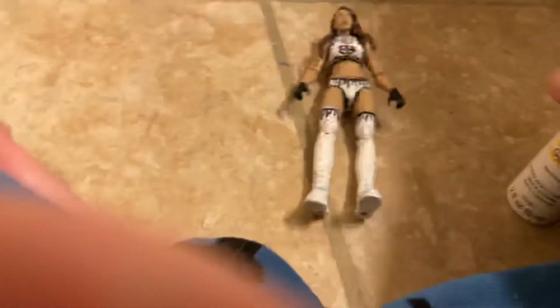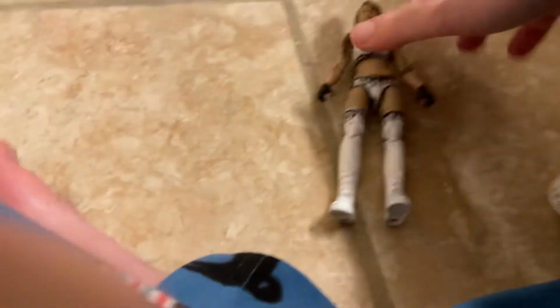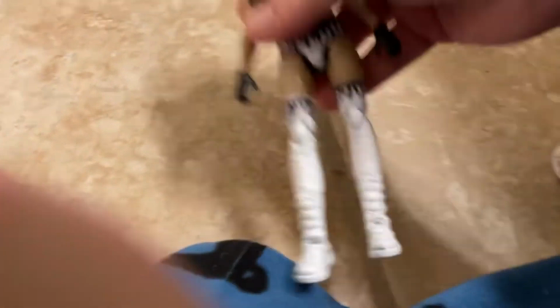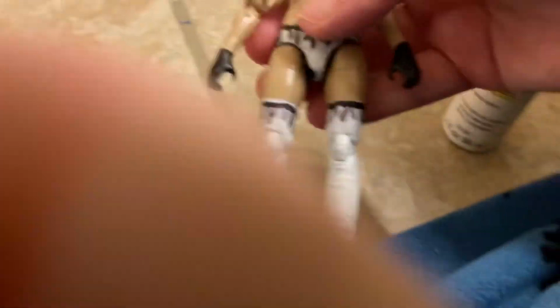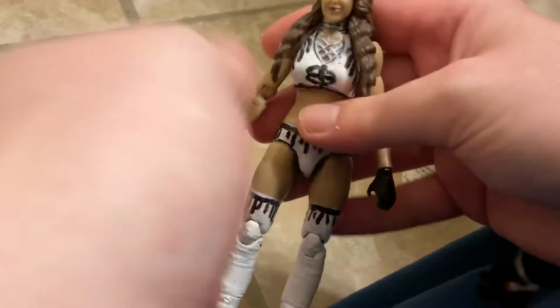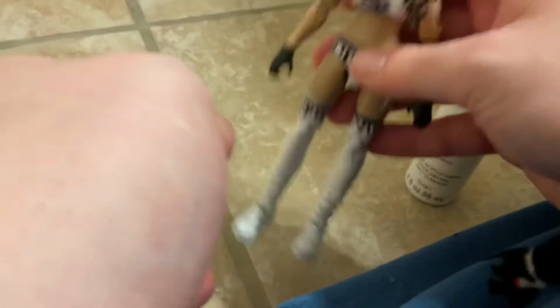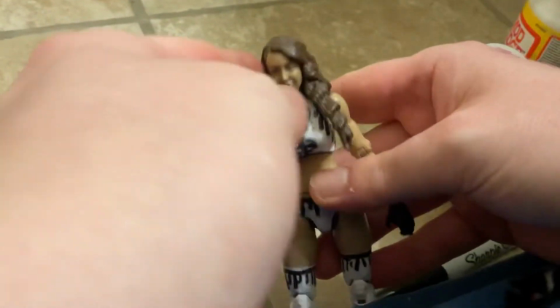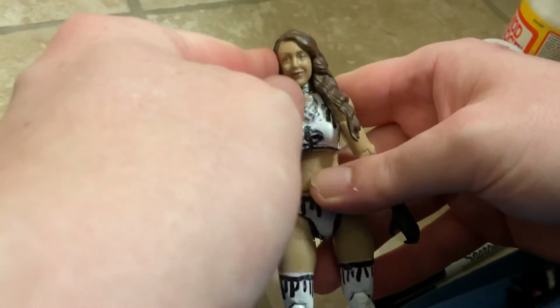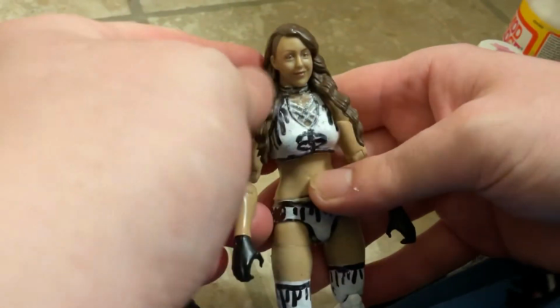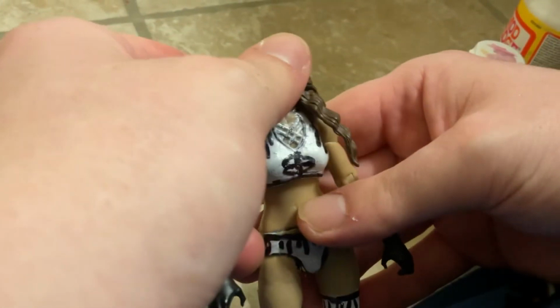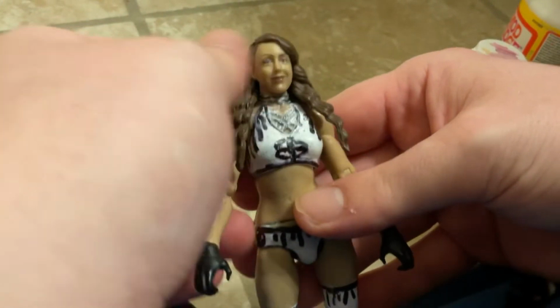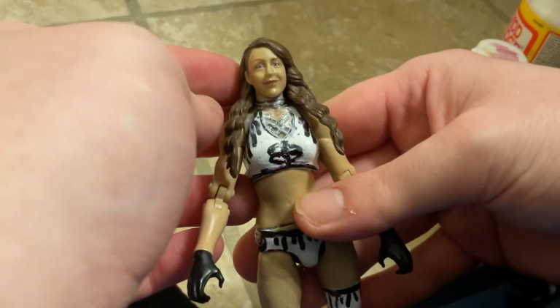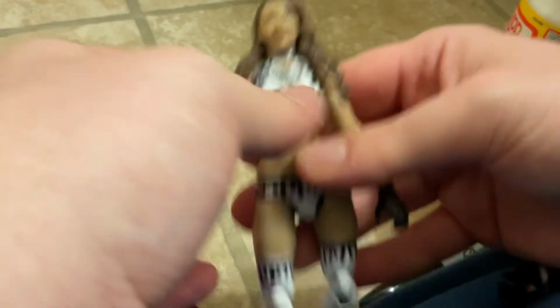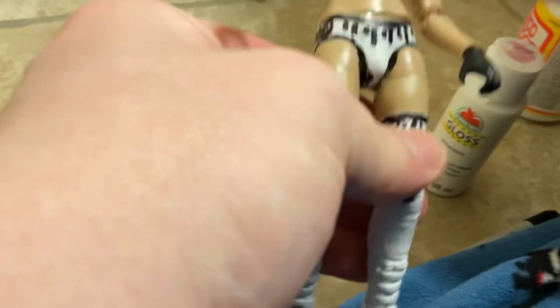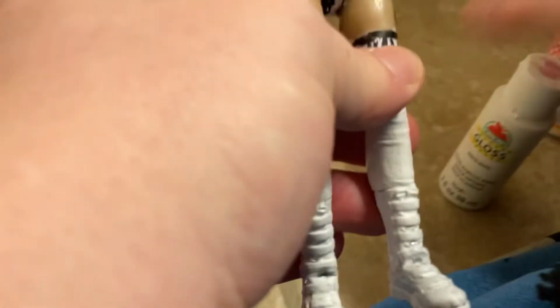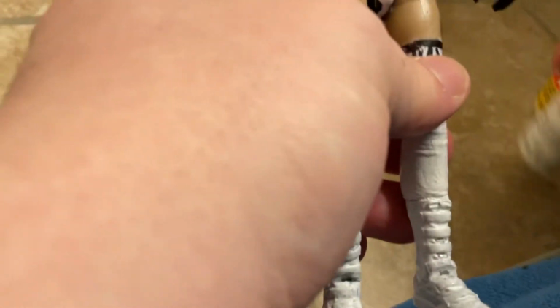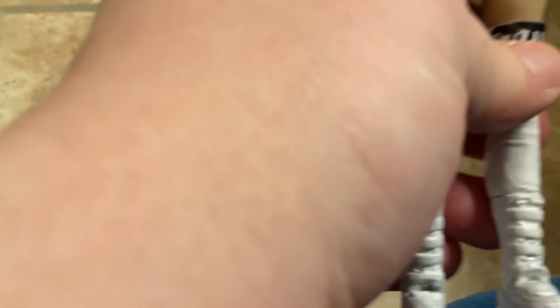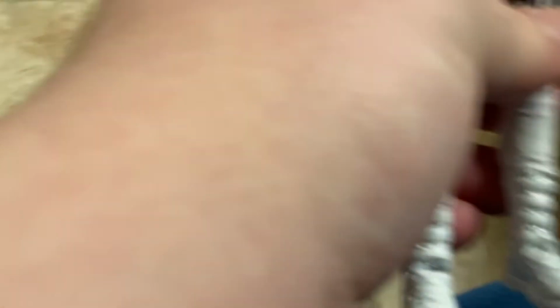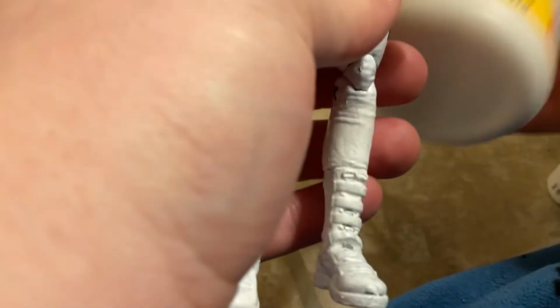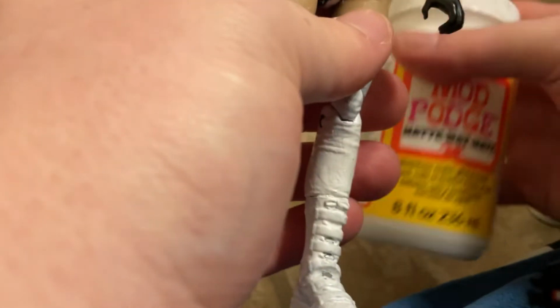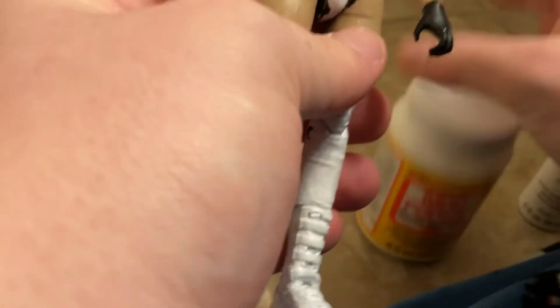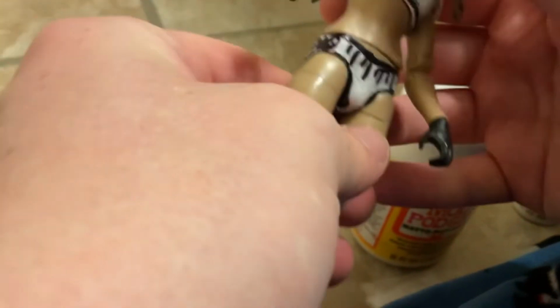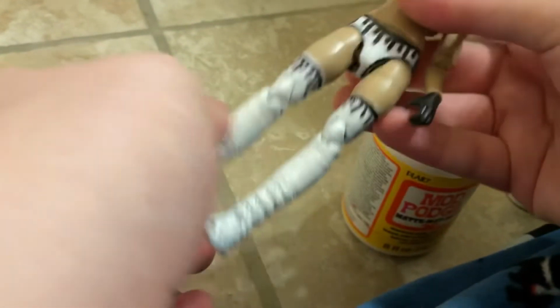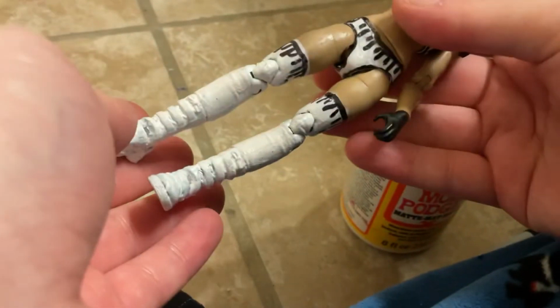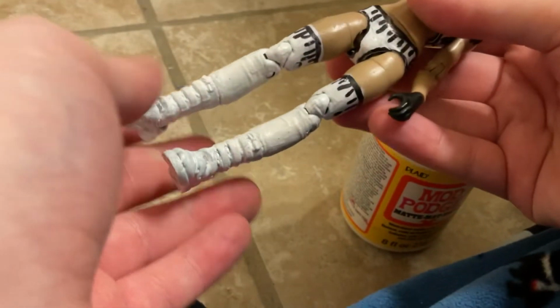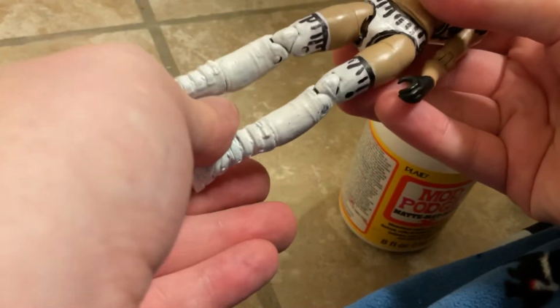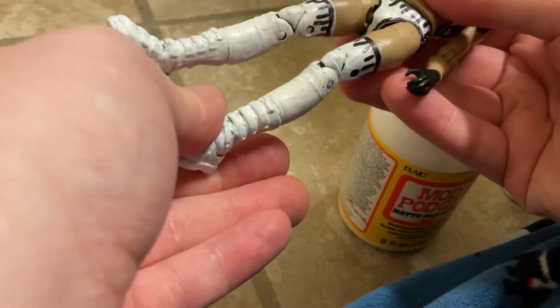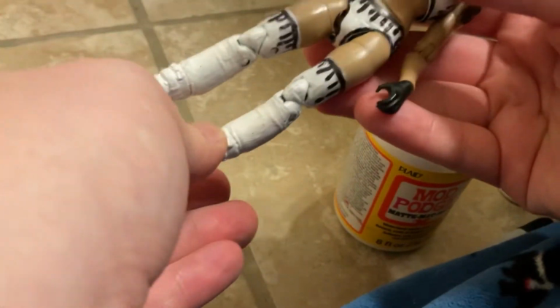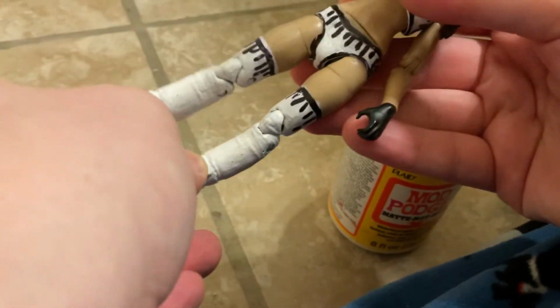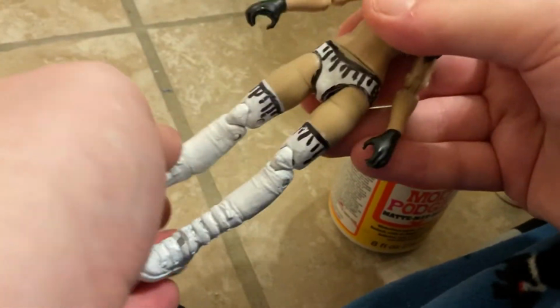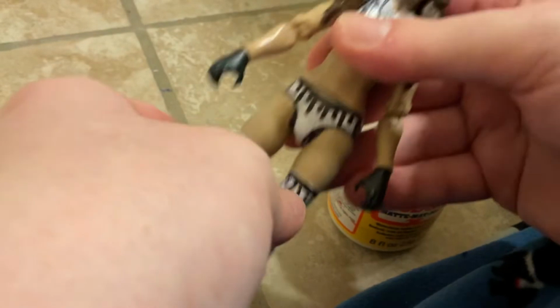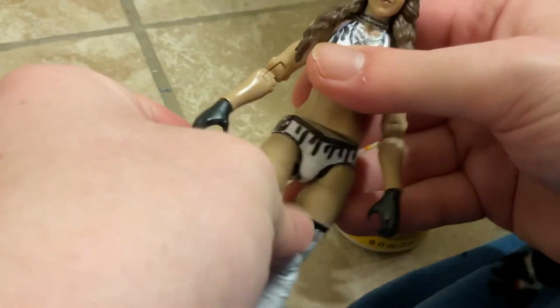When you're blow drying the figure it's pretty accurate to the look. You put Mod Podge on when you're all done and then you've got to blow dry it with a blow dryer. And that's what I use for making this custom figure.